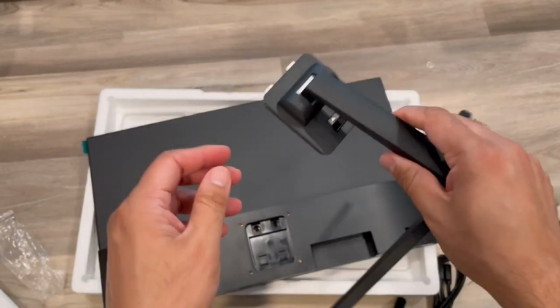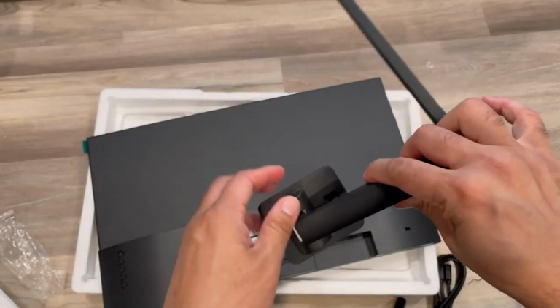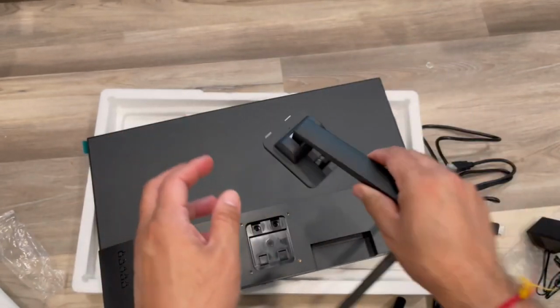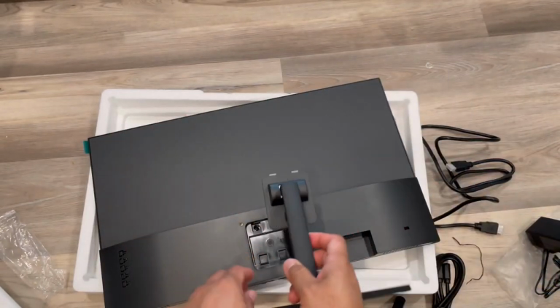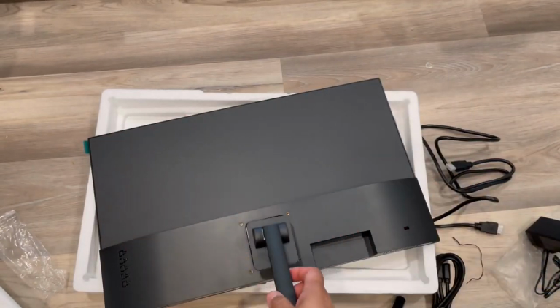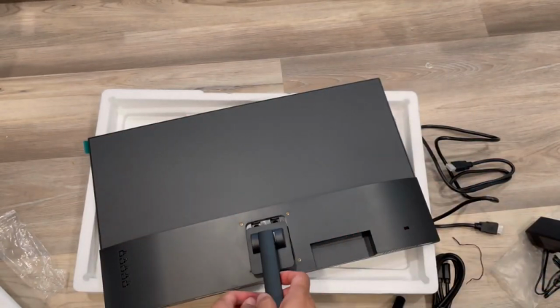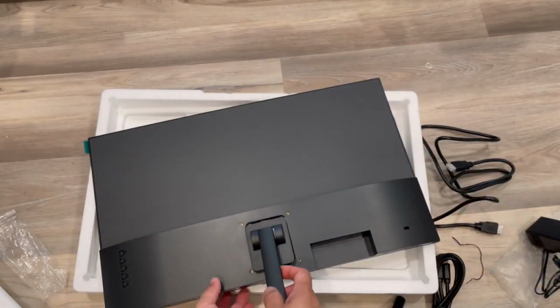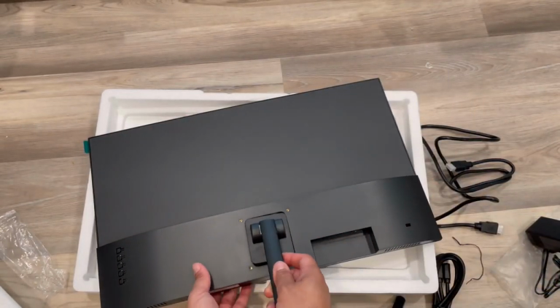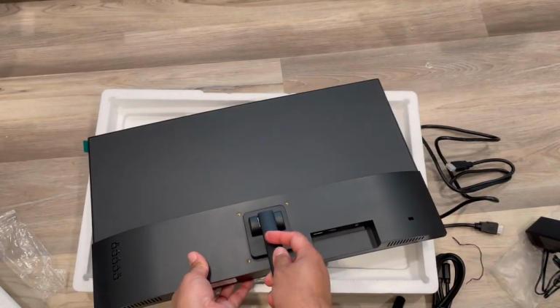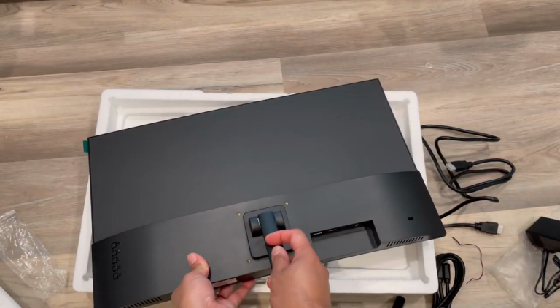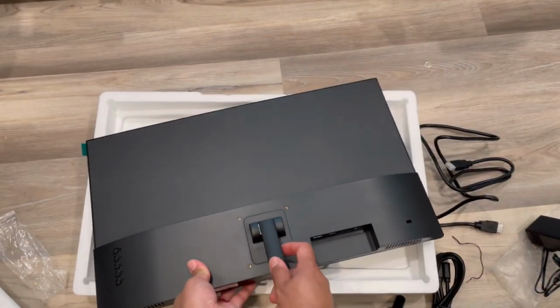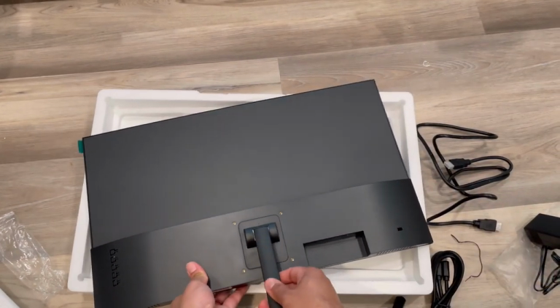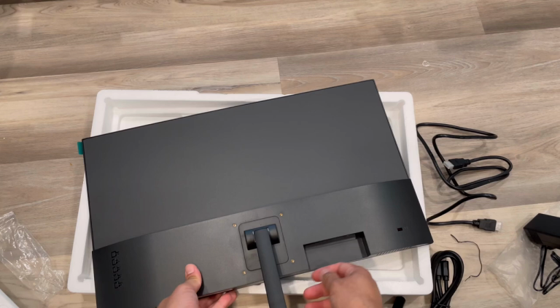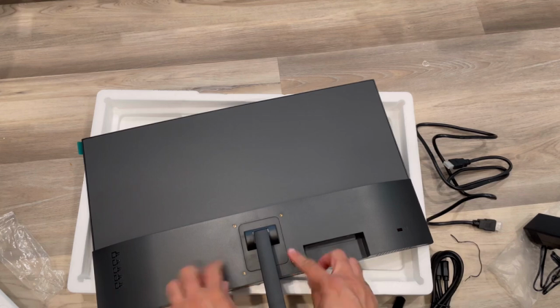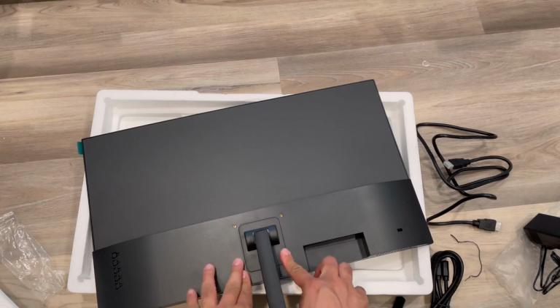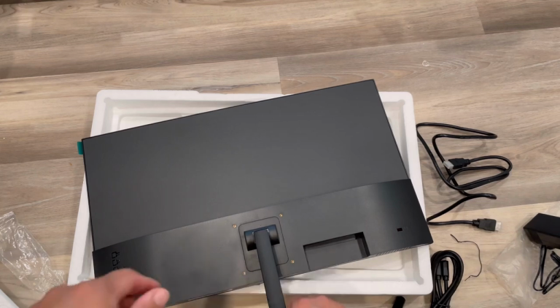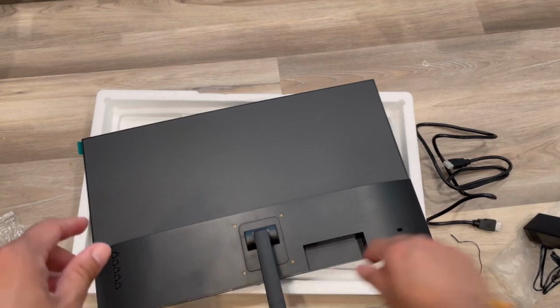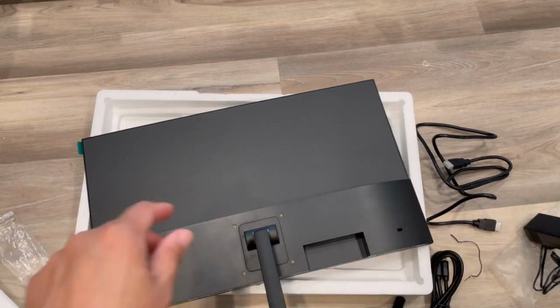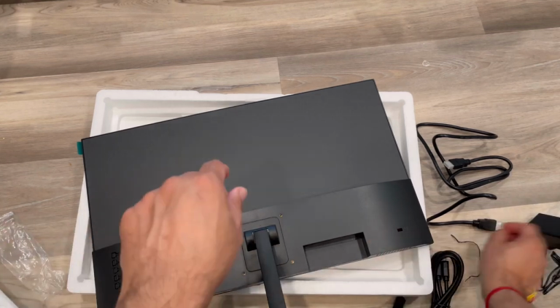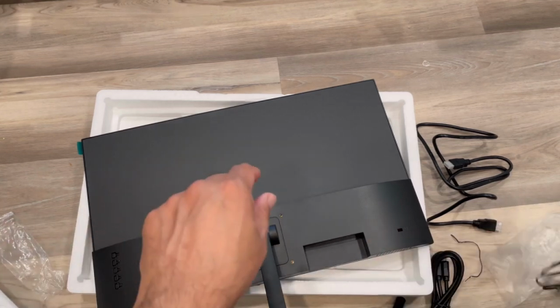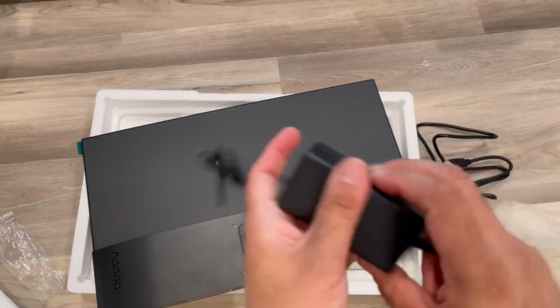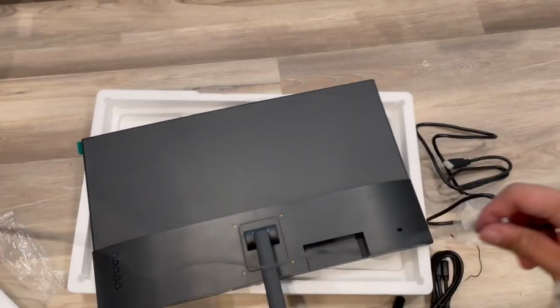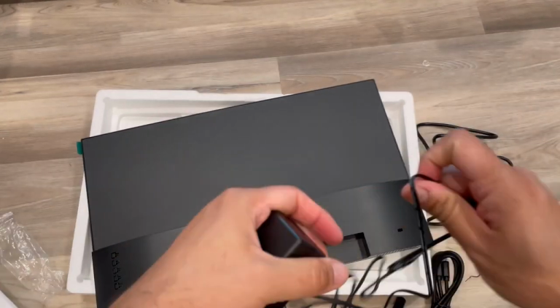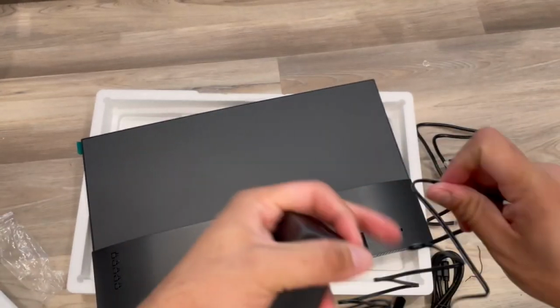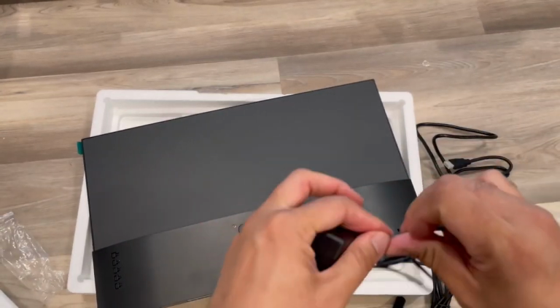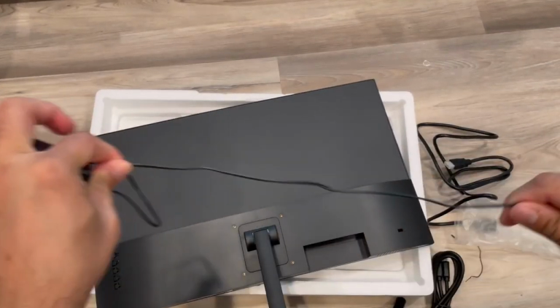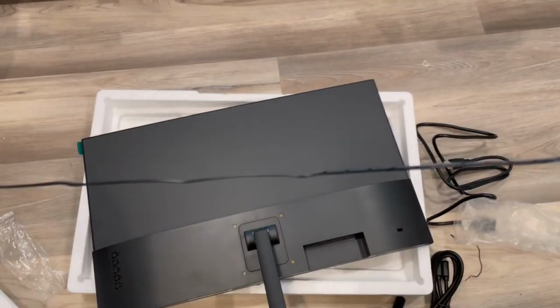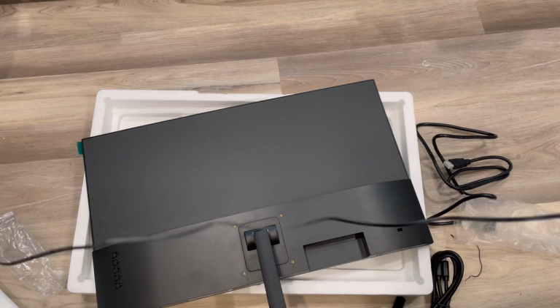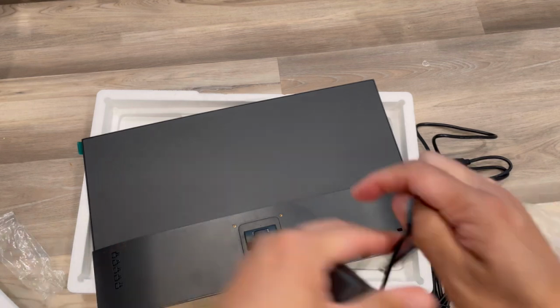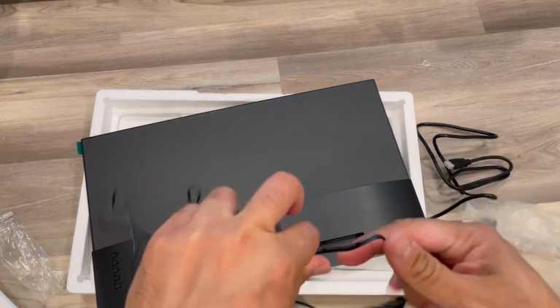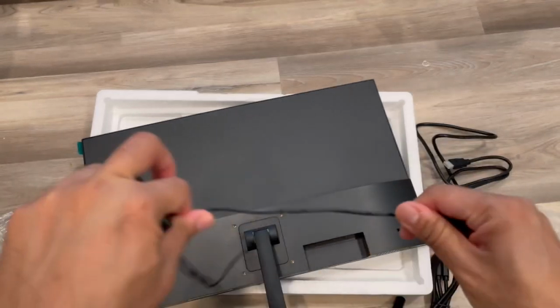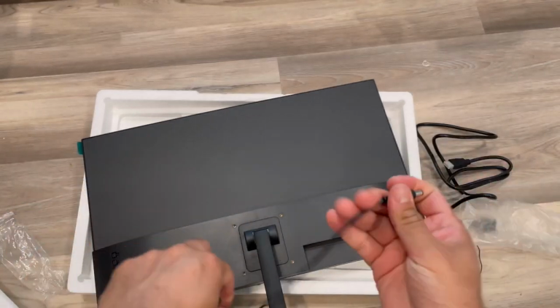Installing the stand is pretty straightforward — just put it in, click, and it's all set. Now I'll put in the power adapter and install it on my computer table.